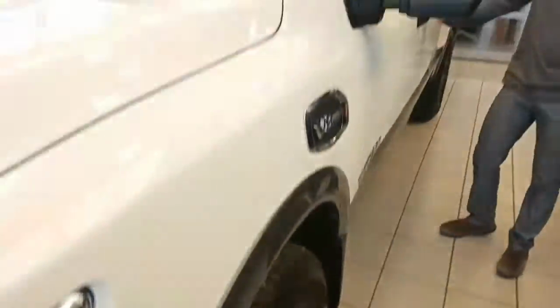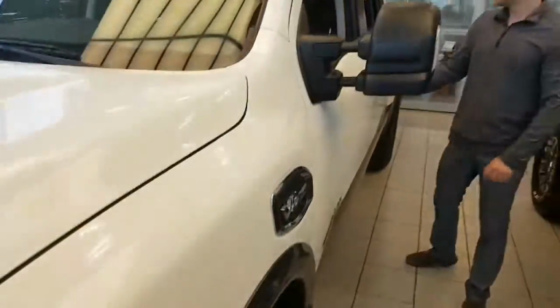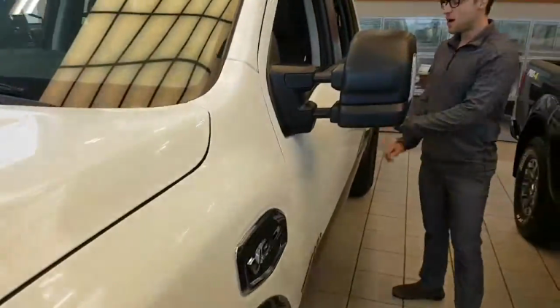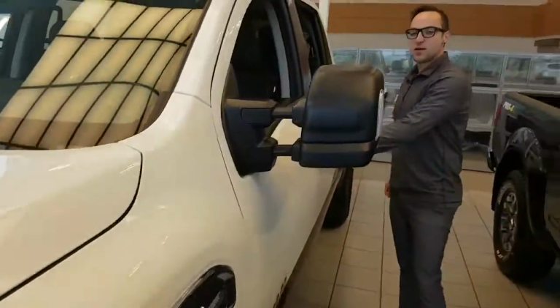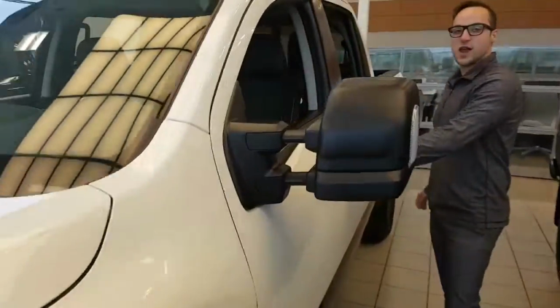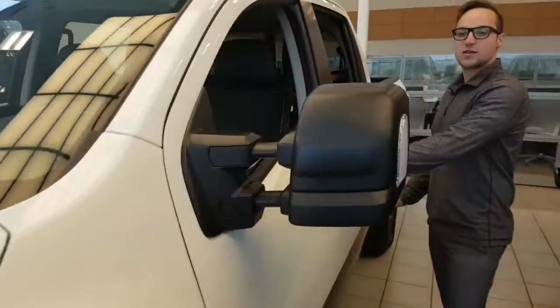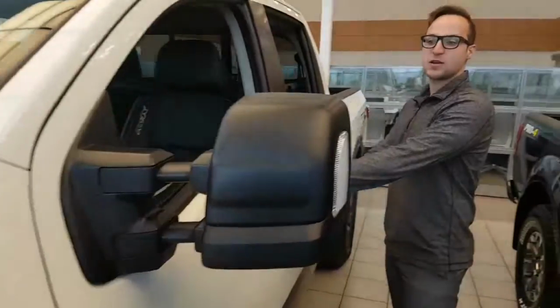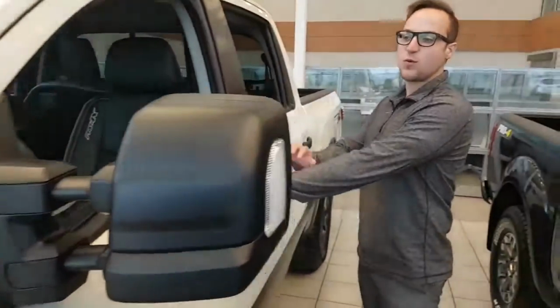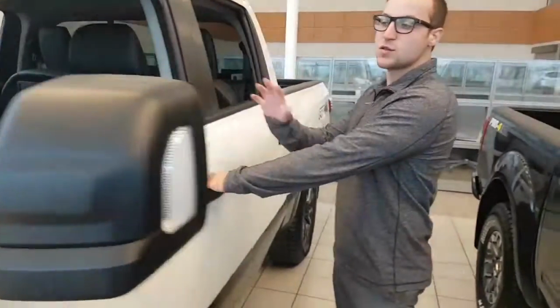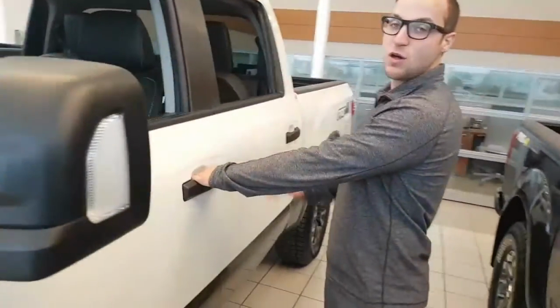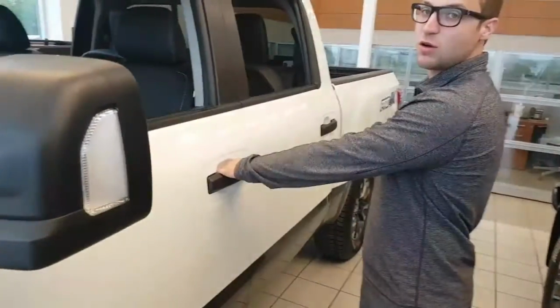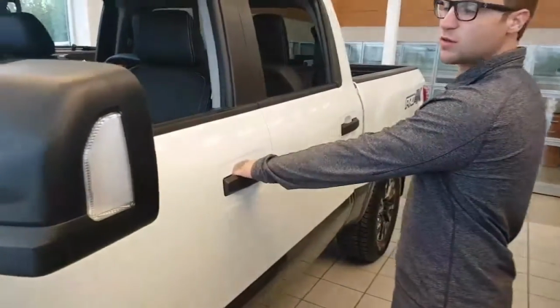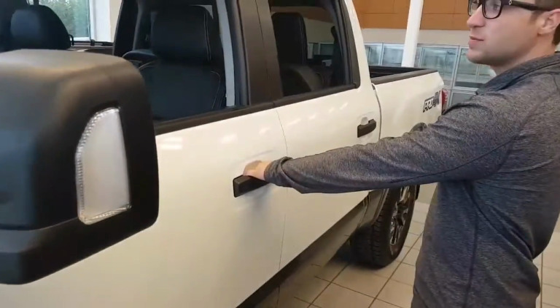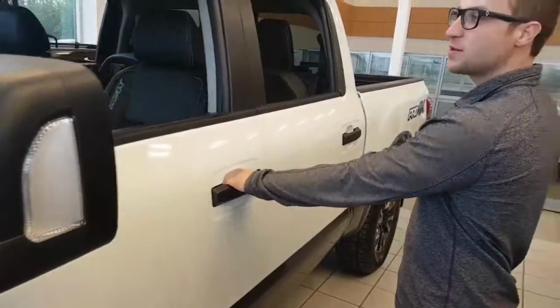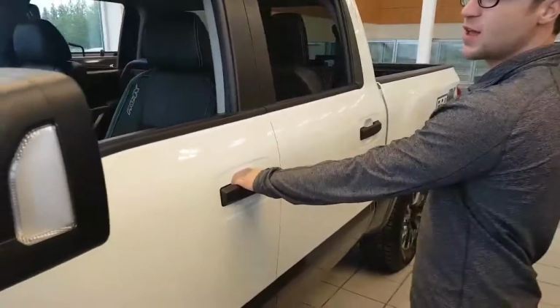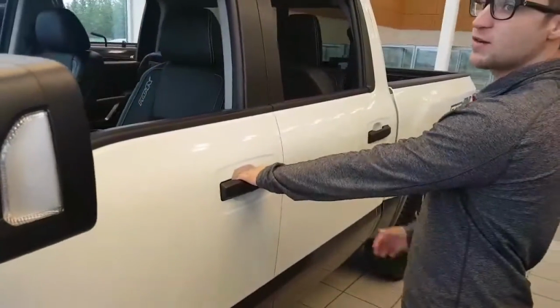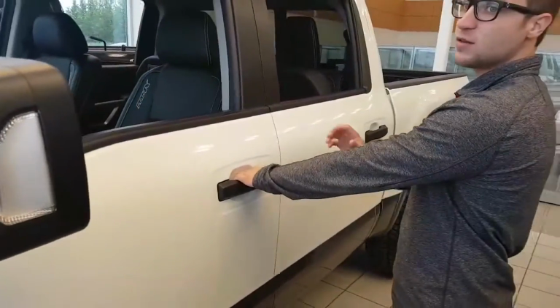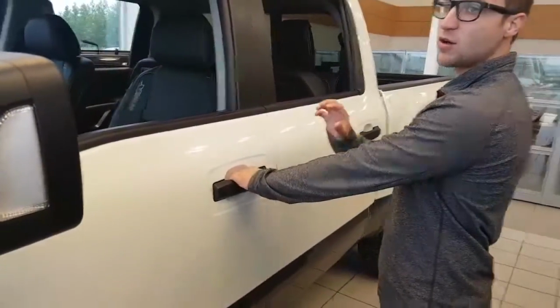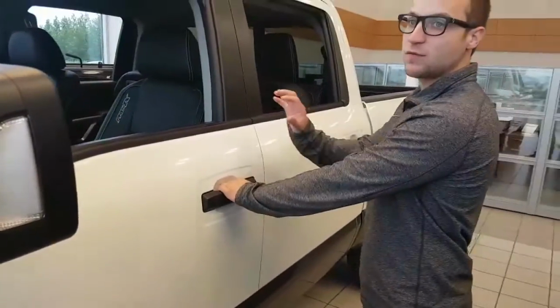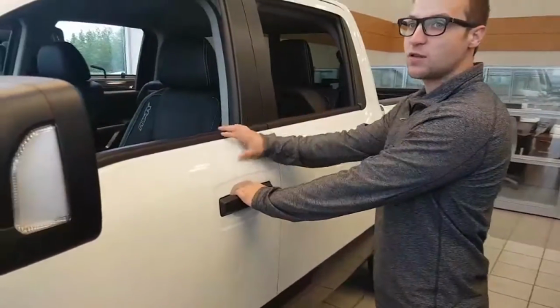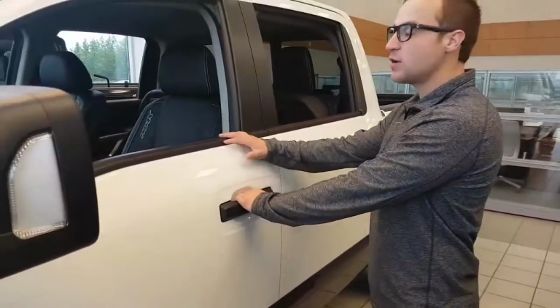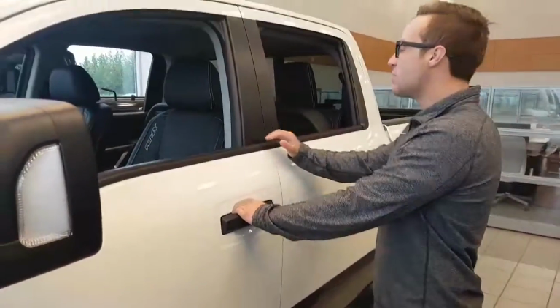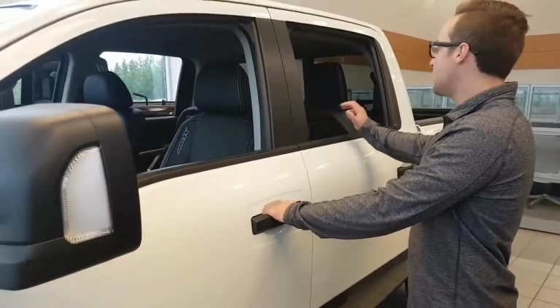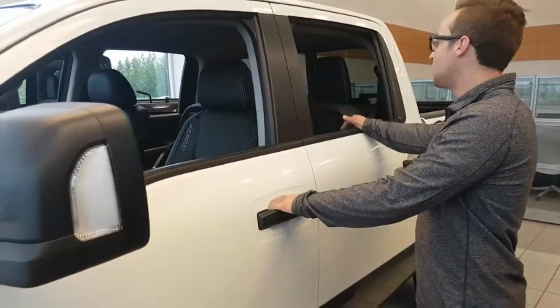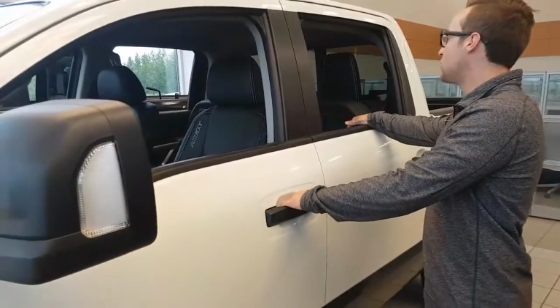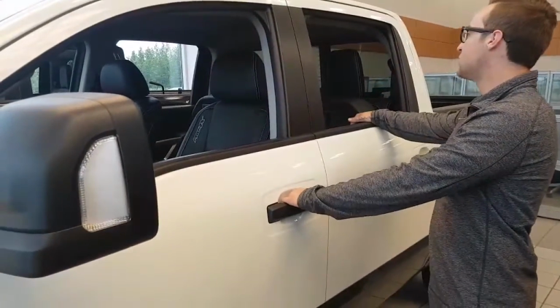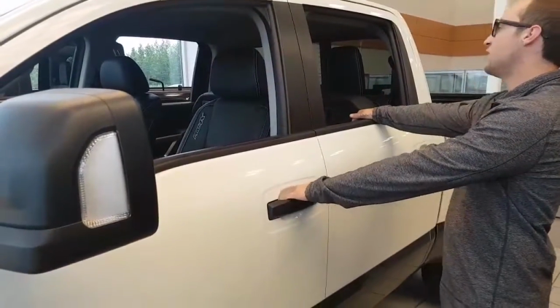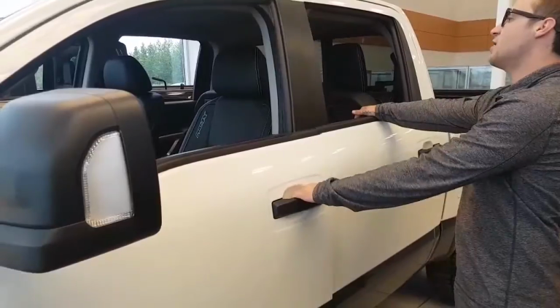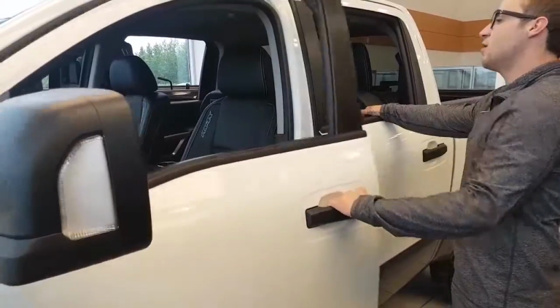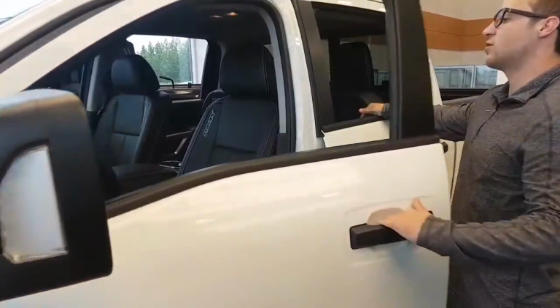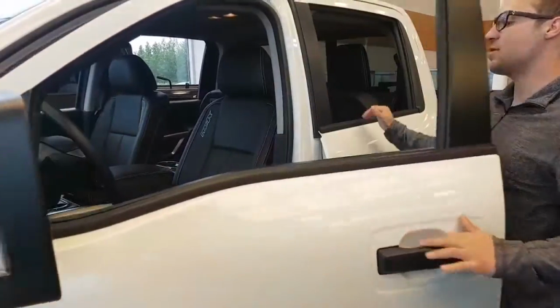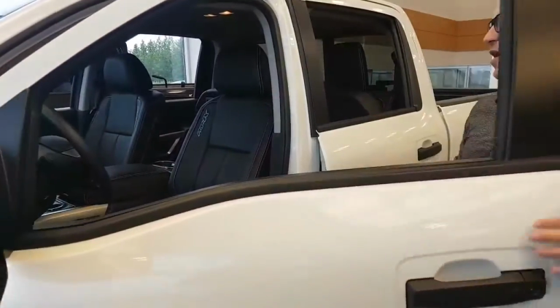There is a button on this handle — you press it once, it will lock all the doors. You press it again and it will unlock the front door. You press it twice and it will unlock the door in the back.